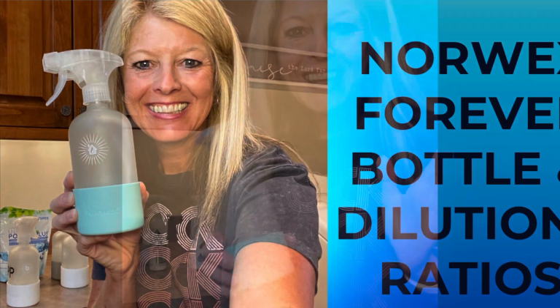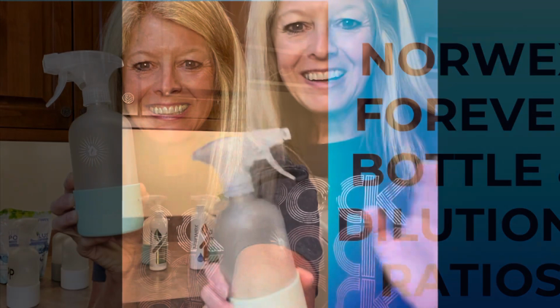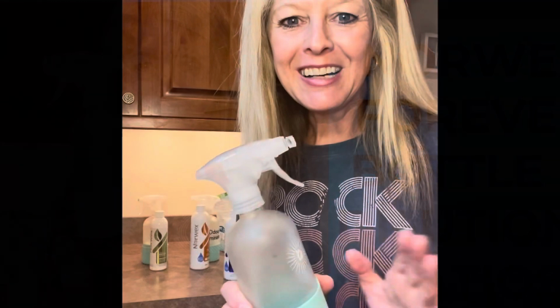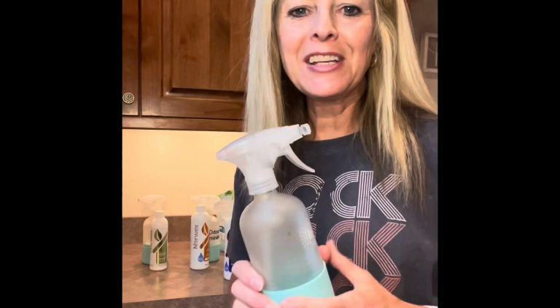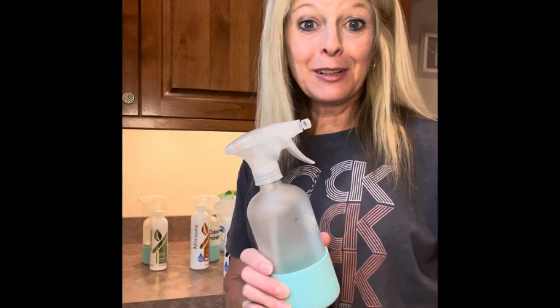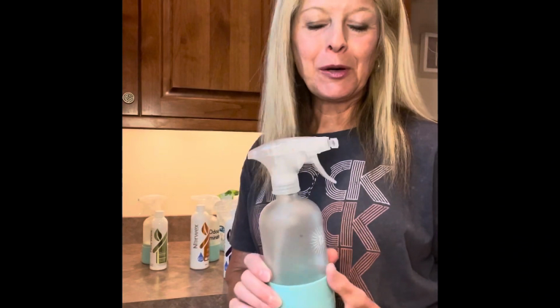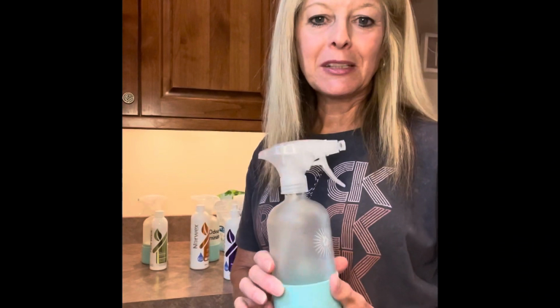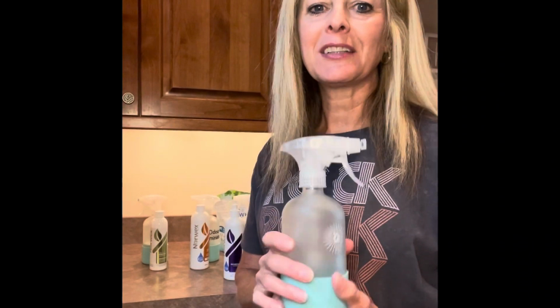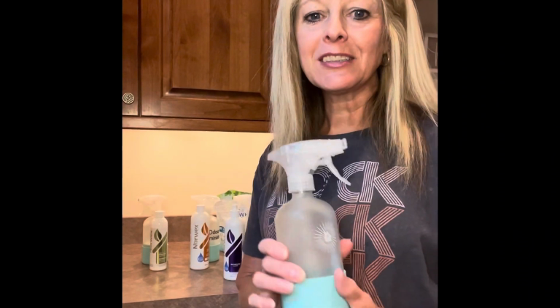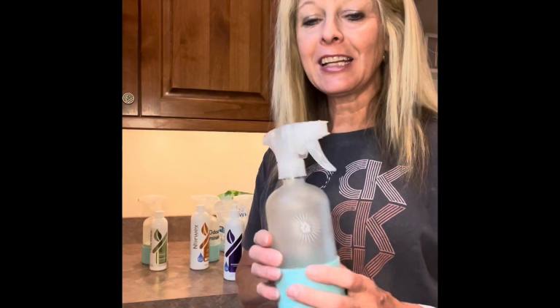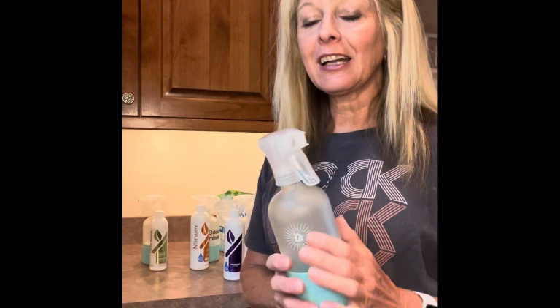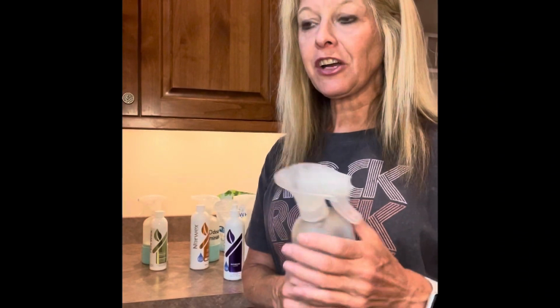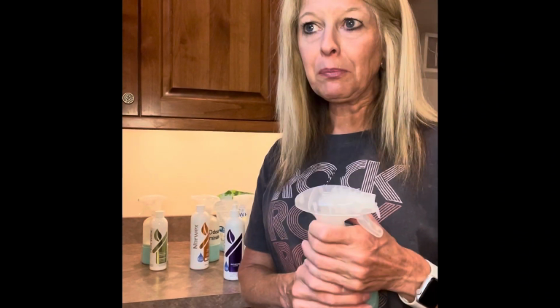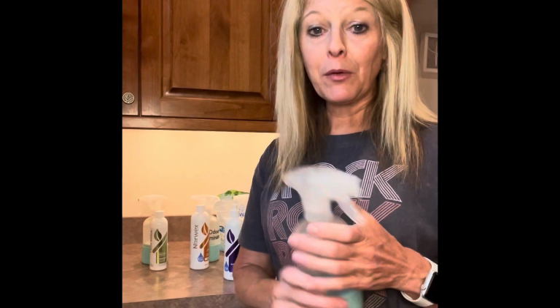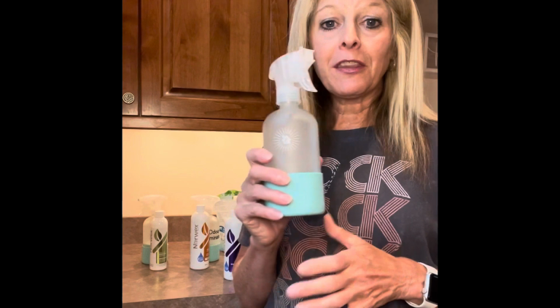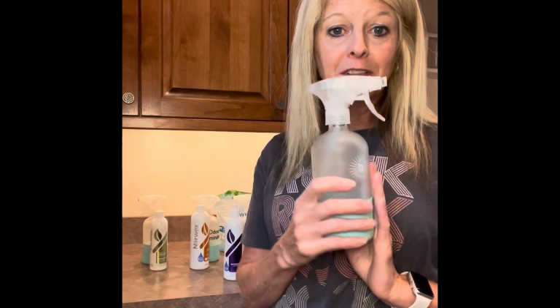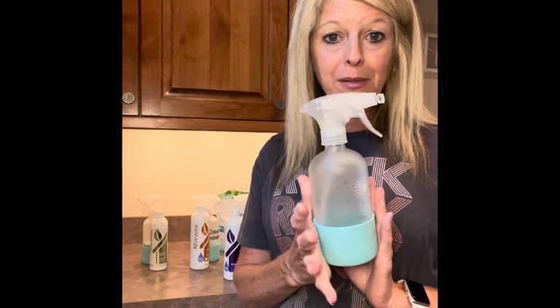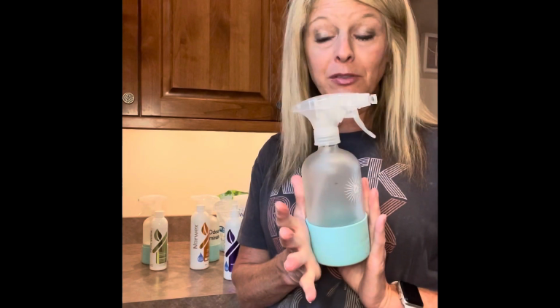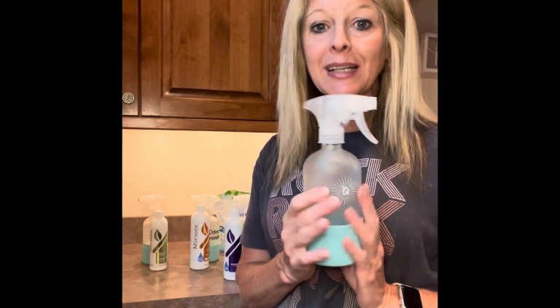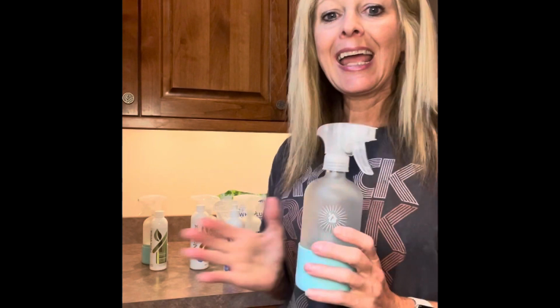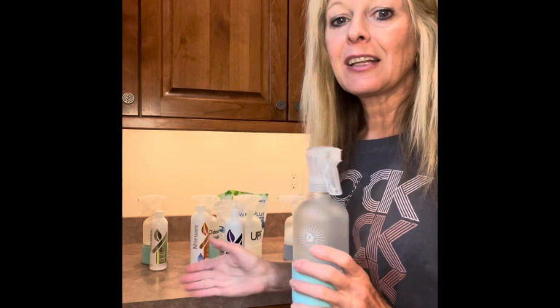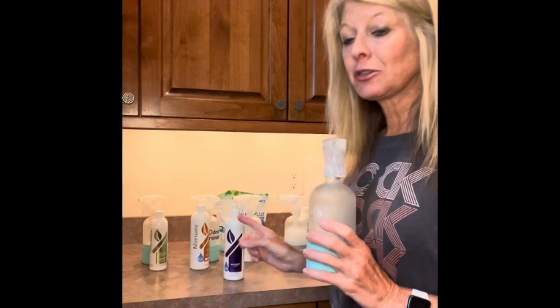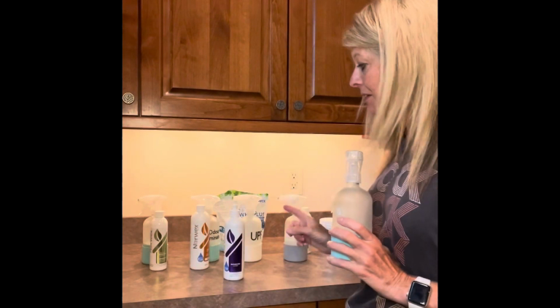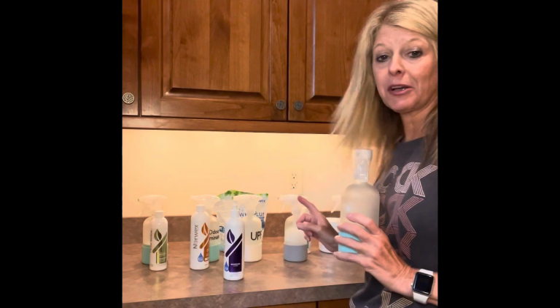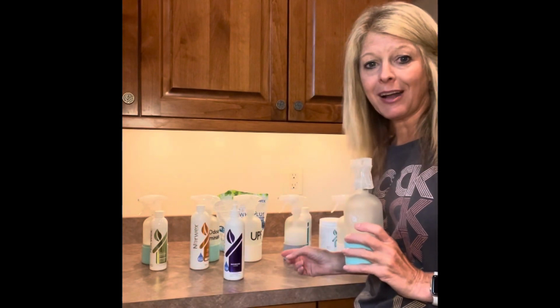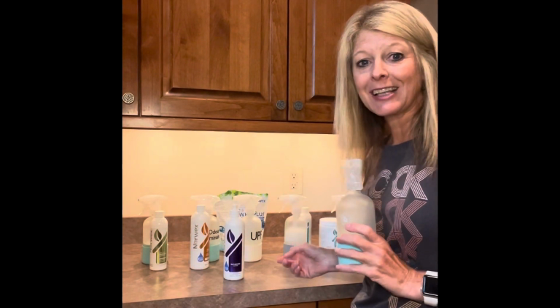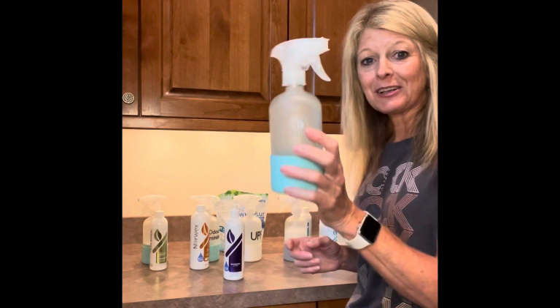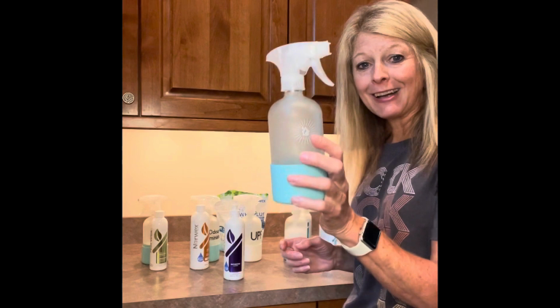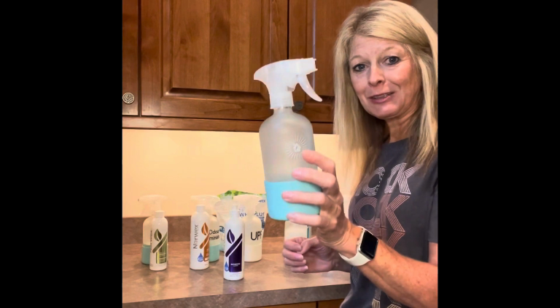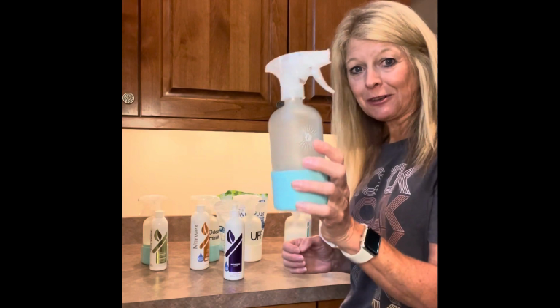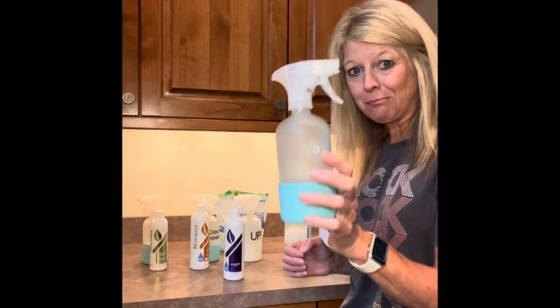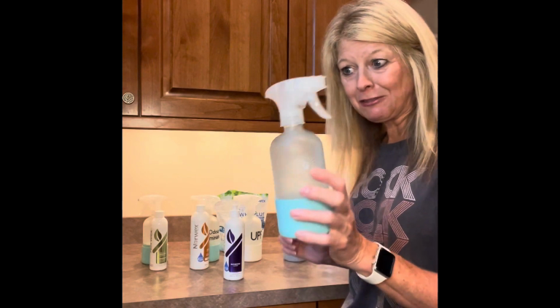Hi everyone, I'm Deanne Bigelow, your Norwex independent consultant. Today I thought I'd share a little bit about the forever spray bottles from Norwex and the super concentrated products that you're going to want to use your forever bottle for.